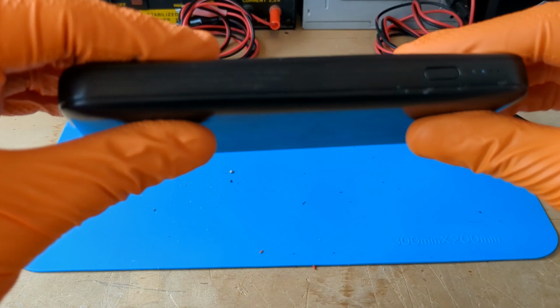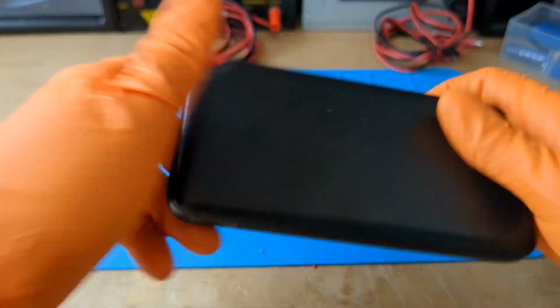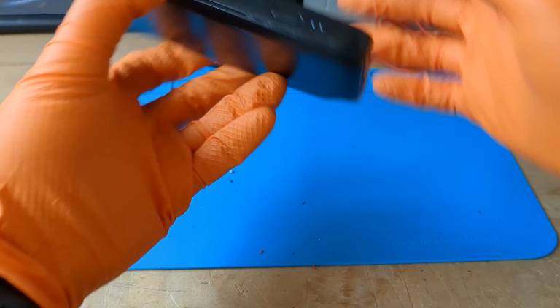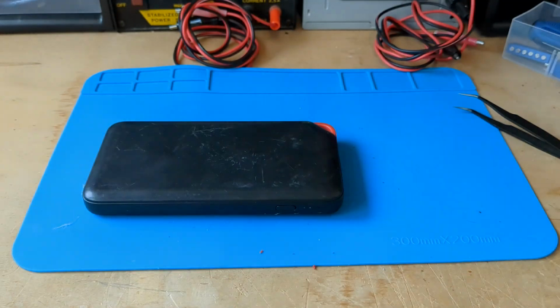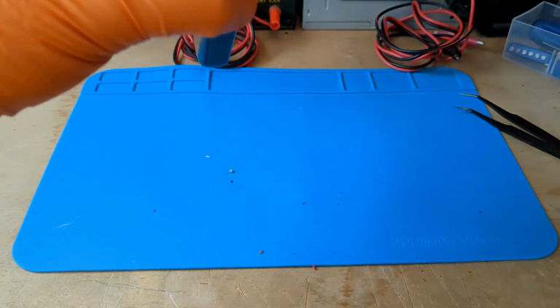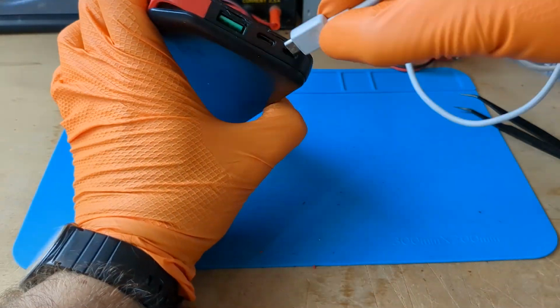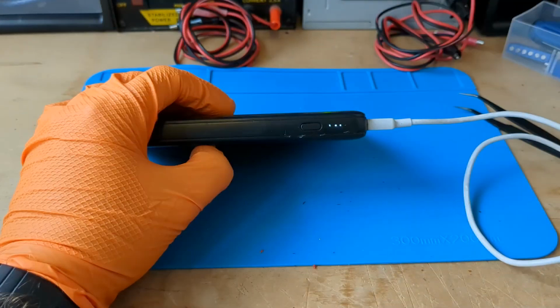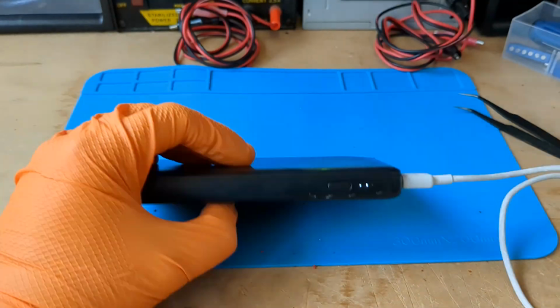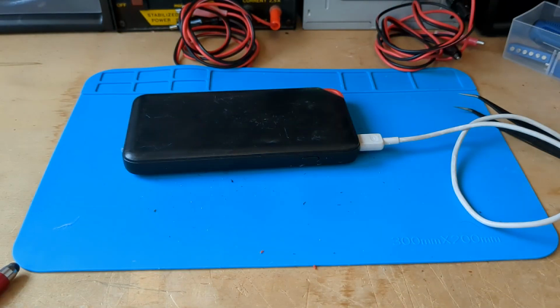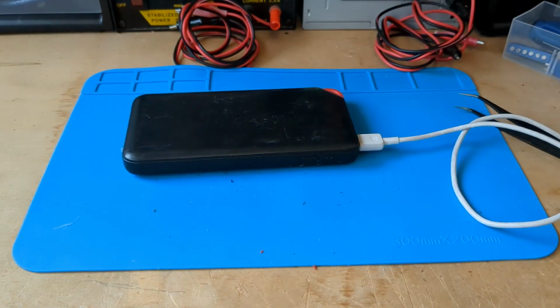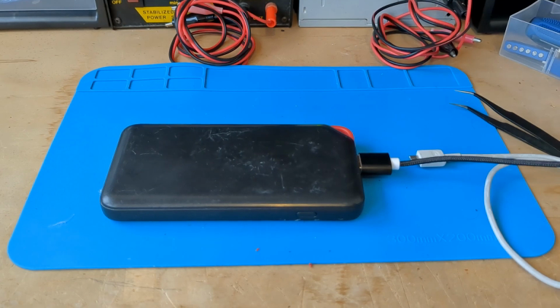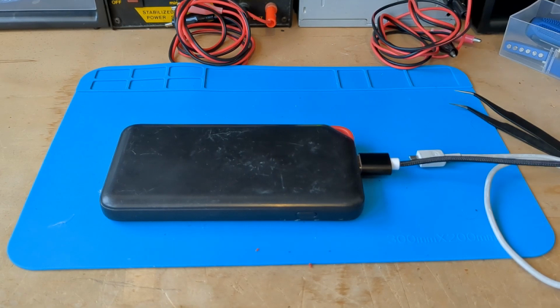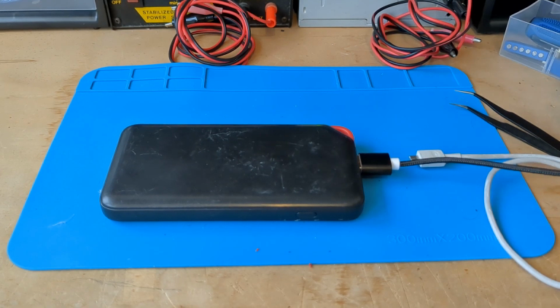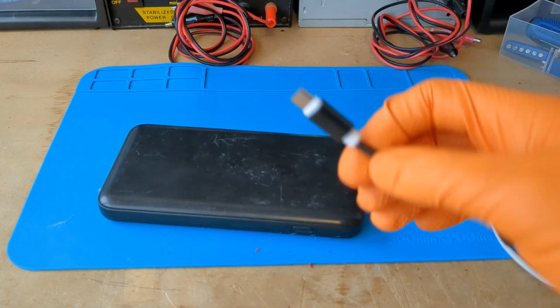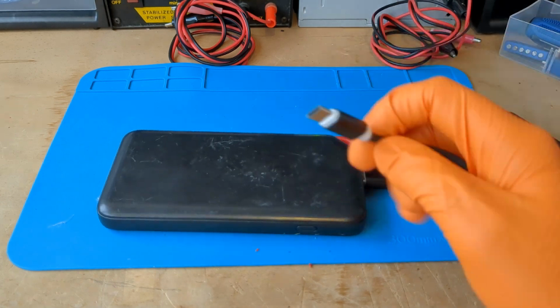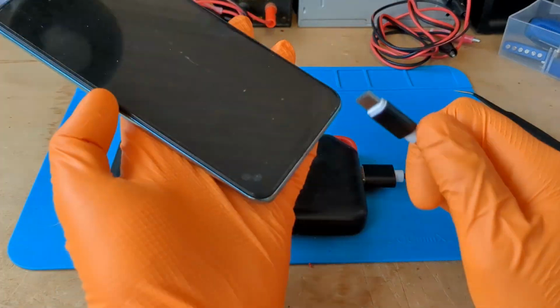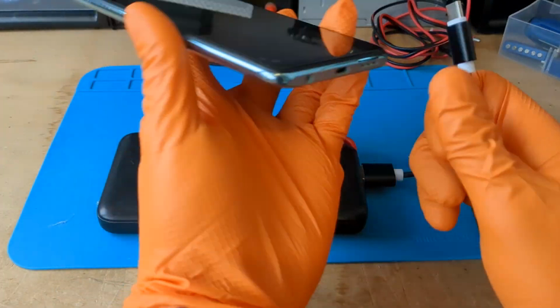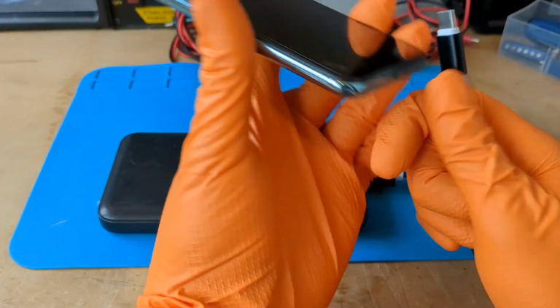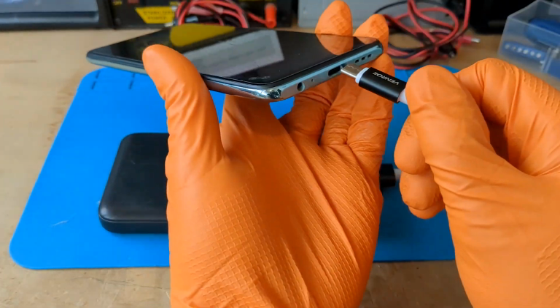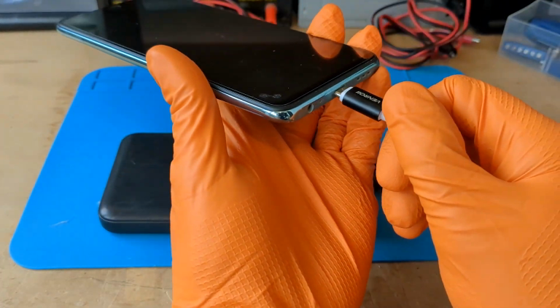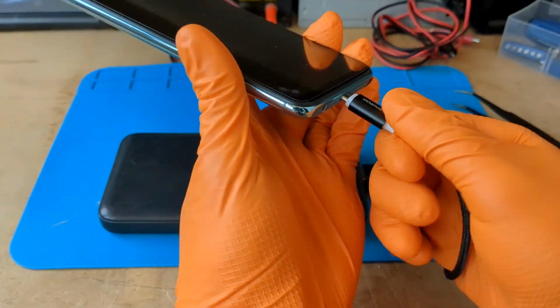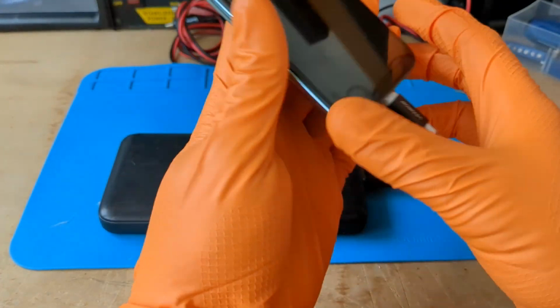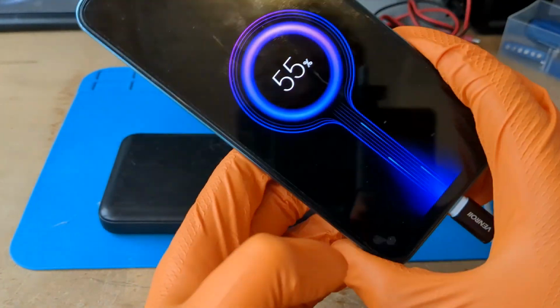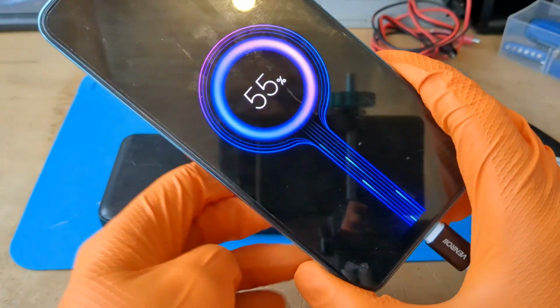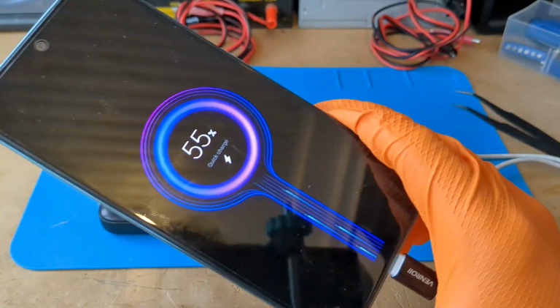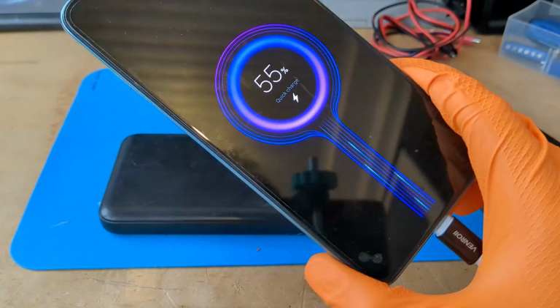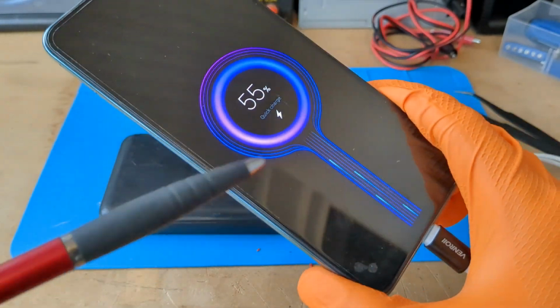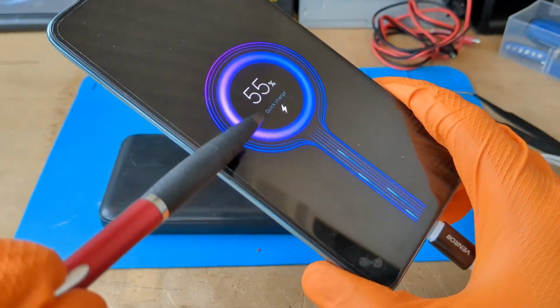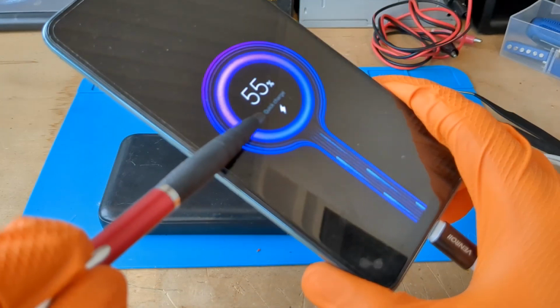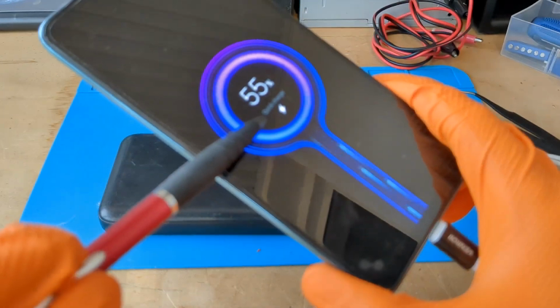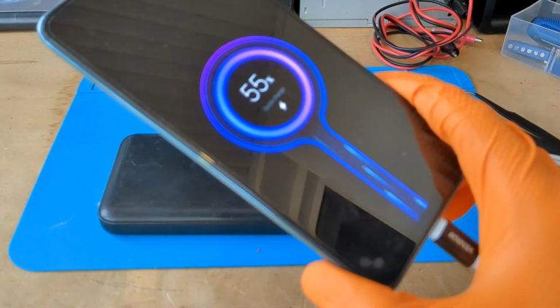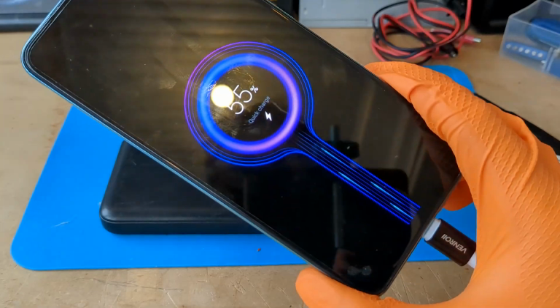Now the power bank is almost new. I googled the model of the power bank. Apparently it should have fast charging up to 28 watts. Amazingly, it also works with fast charging.